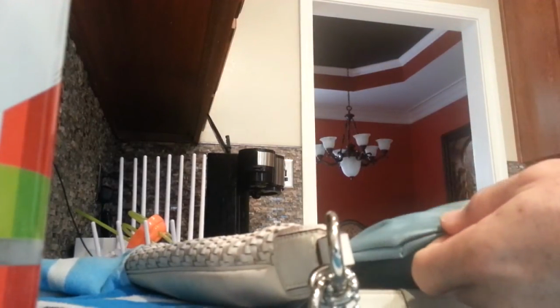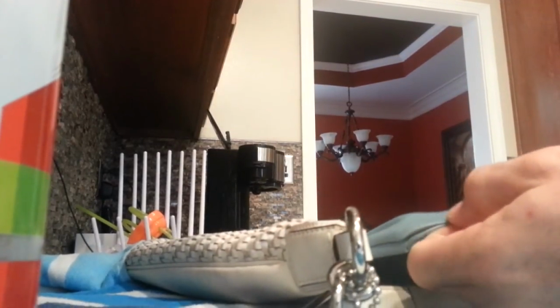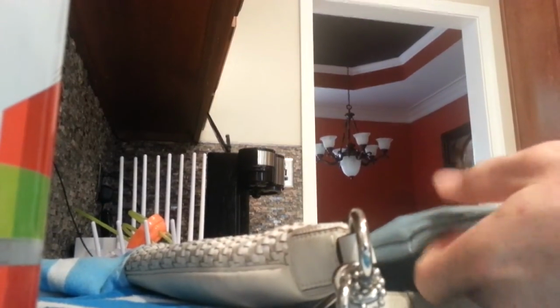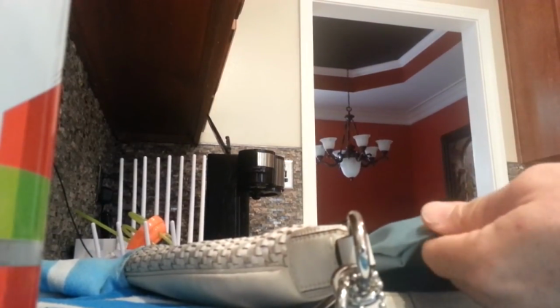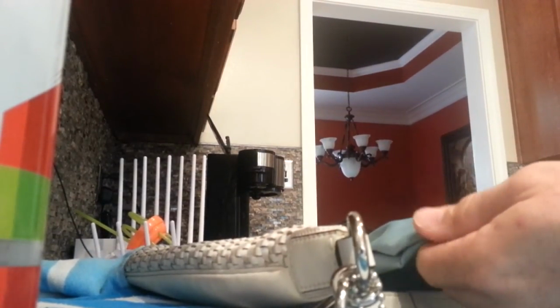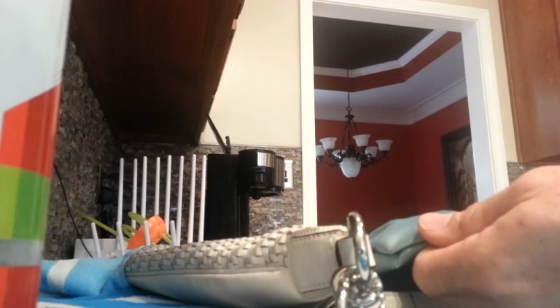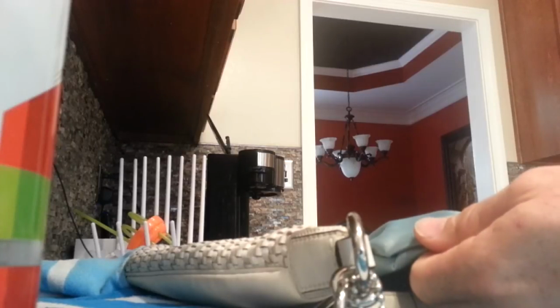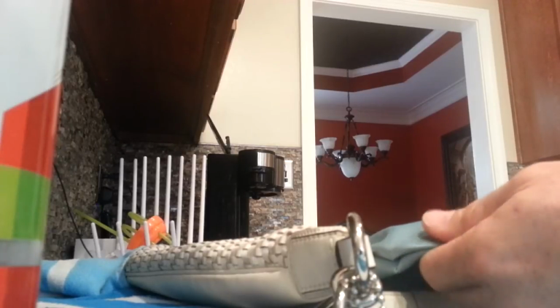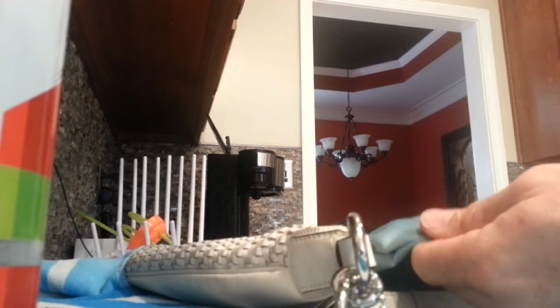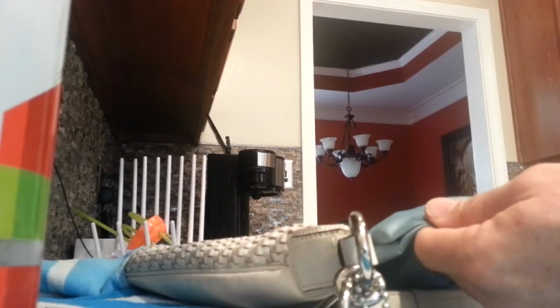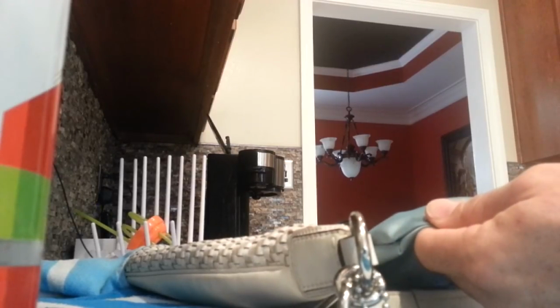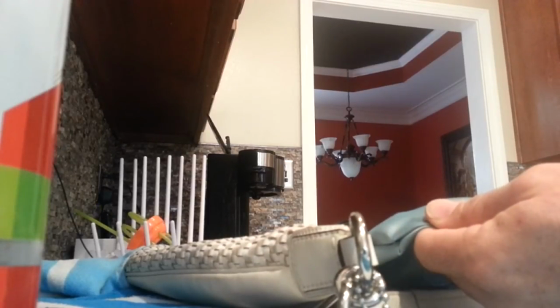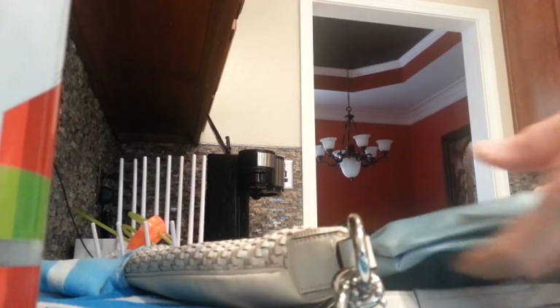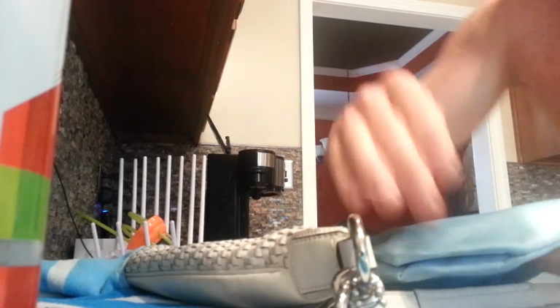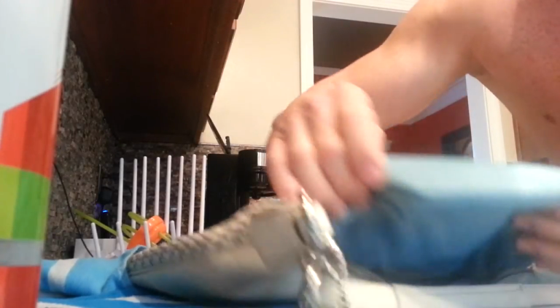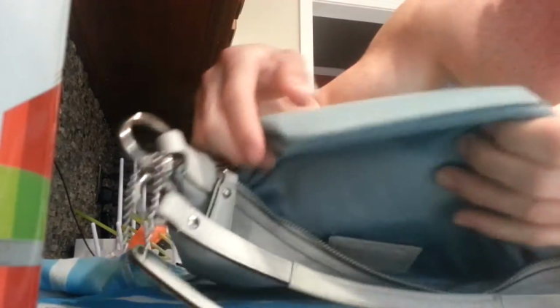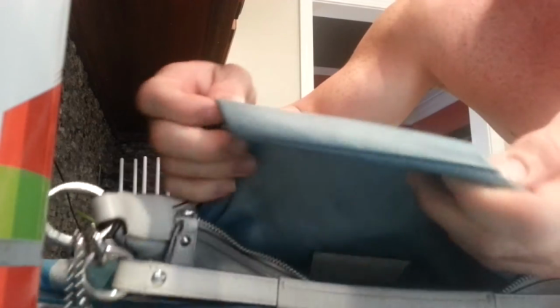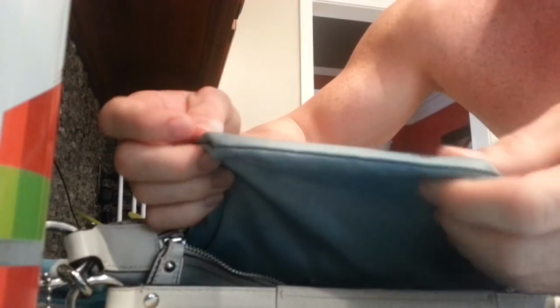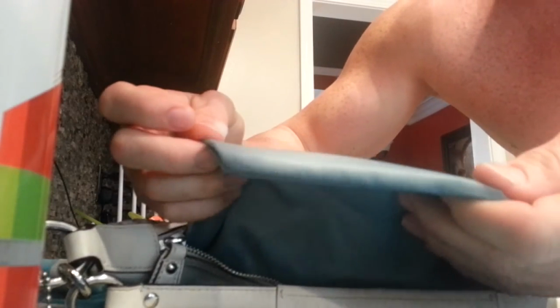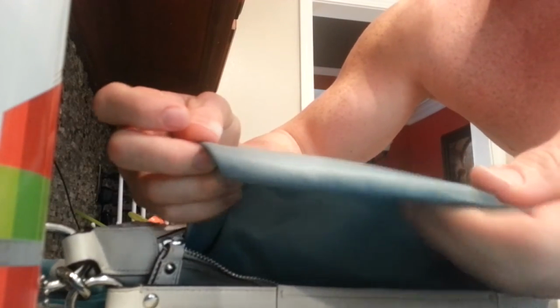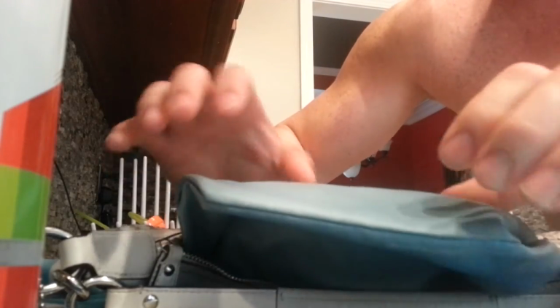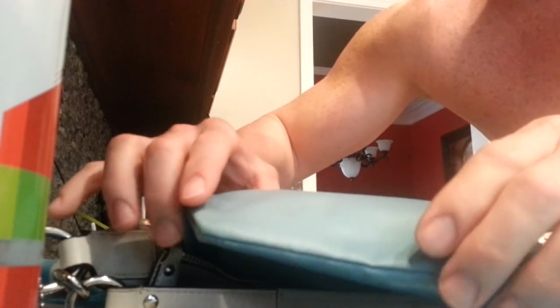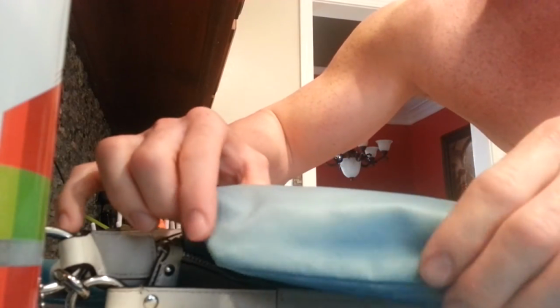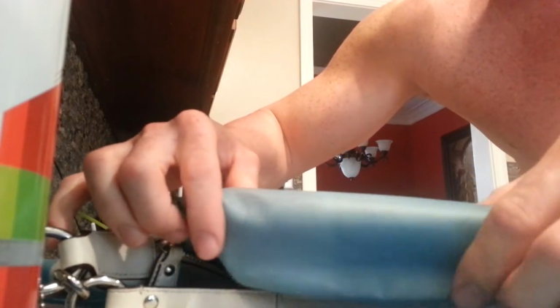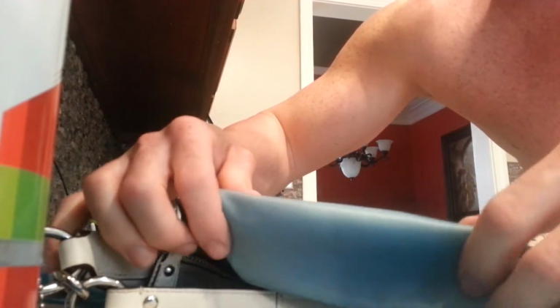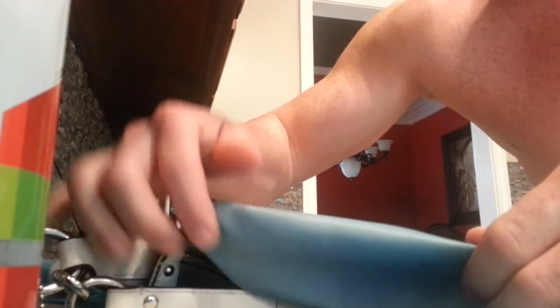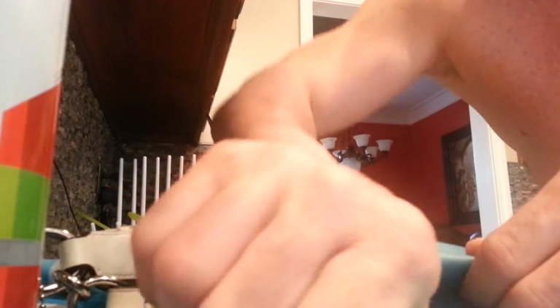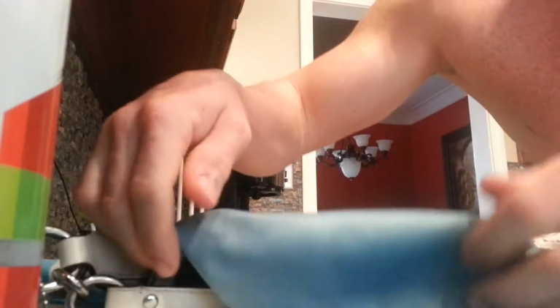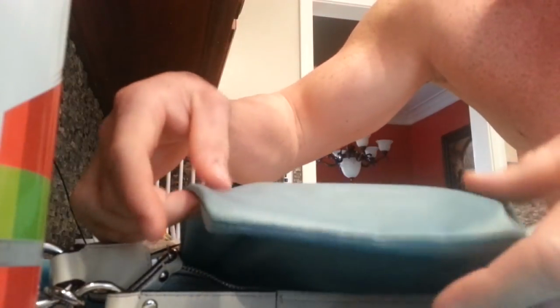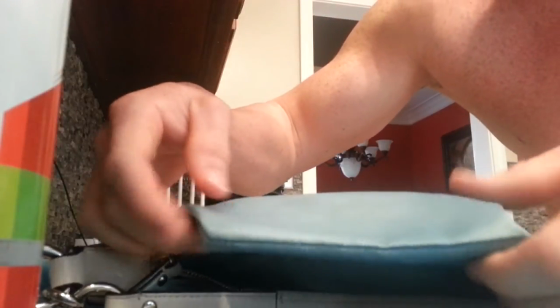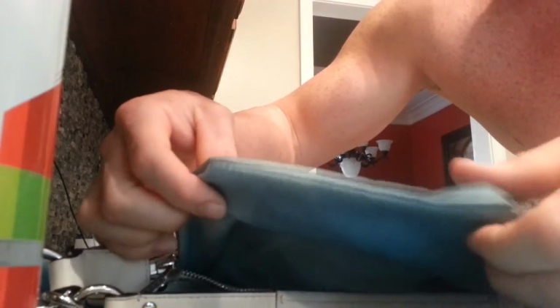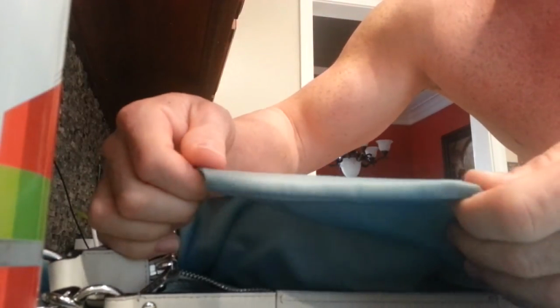No discoloration so far — I'll have to know once I let it dry. But as you can see, there are no stains anymore. There's no water stains or whatever was in this purse — looked like maybe coffee — it's gone from the purse.